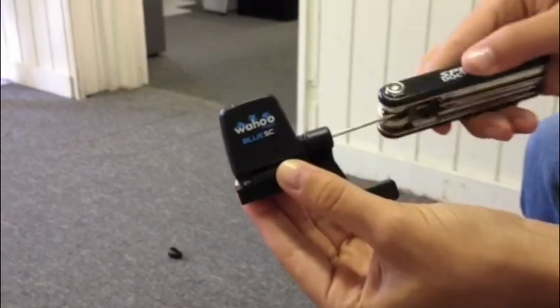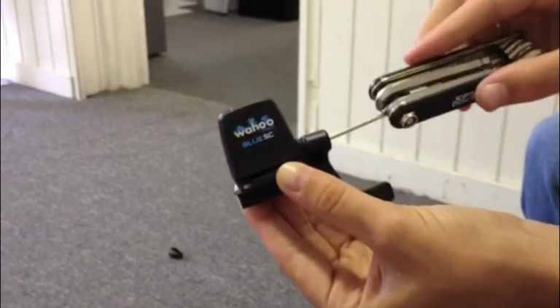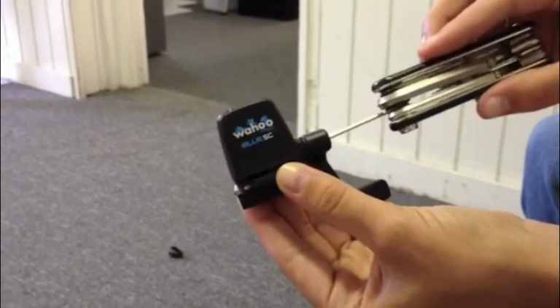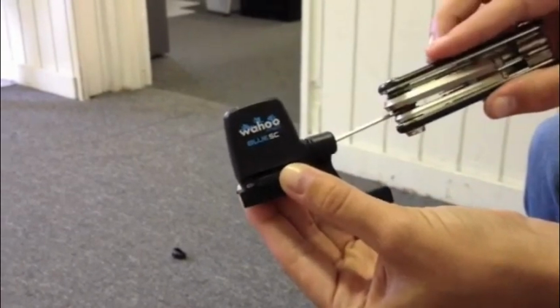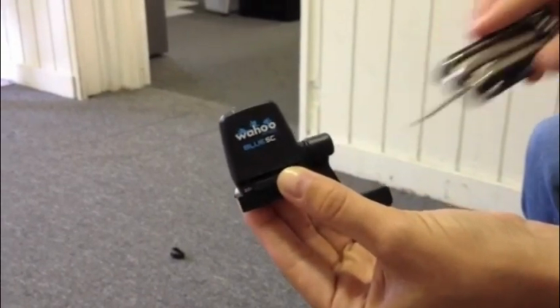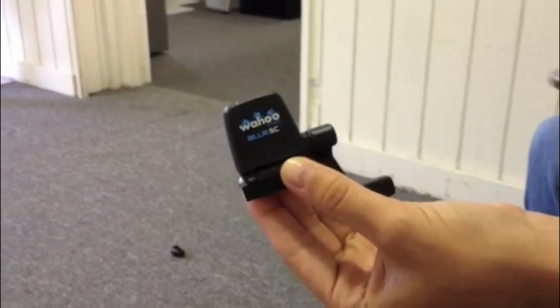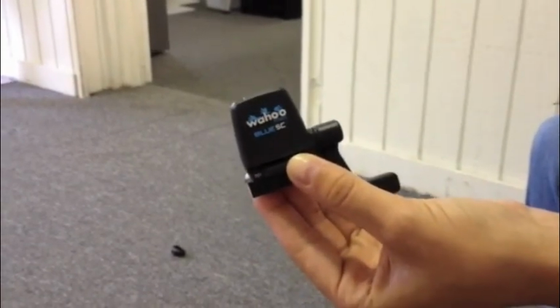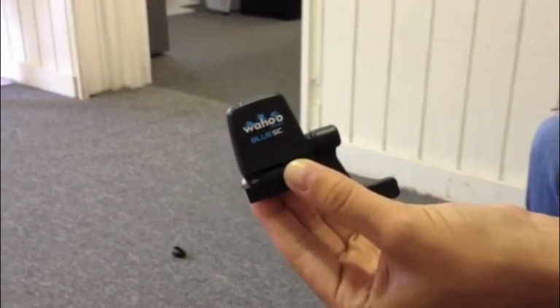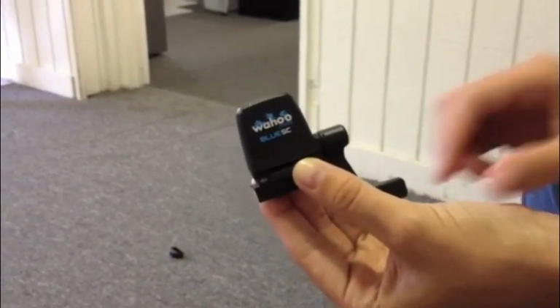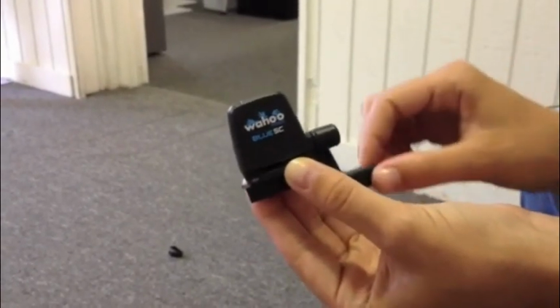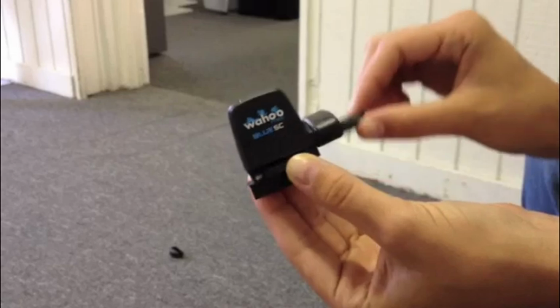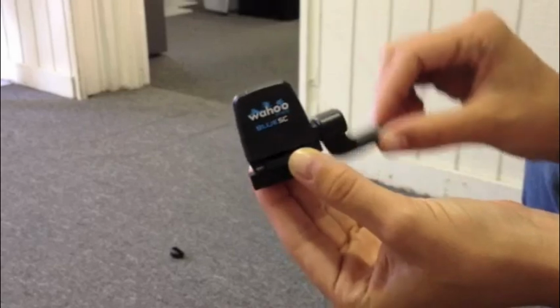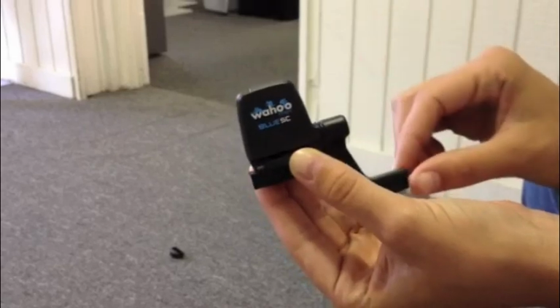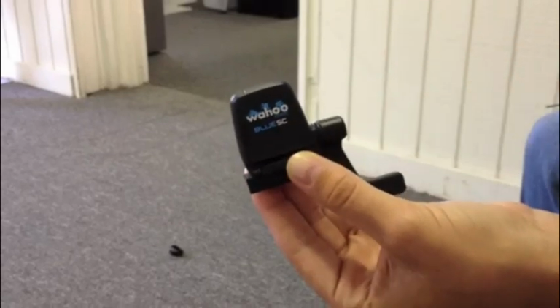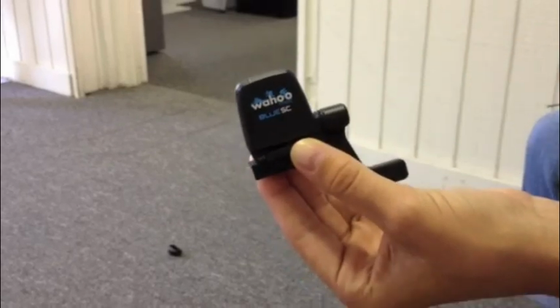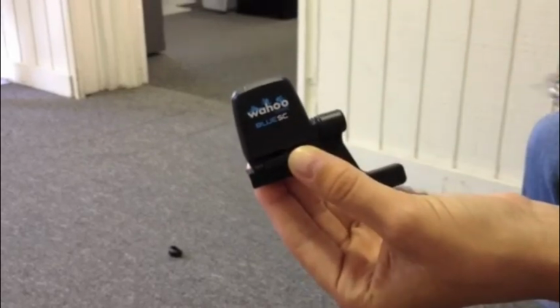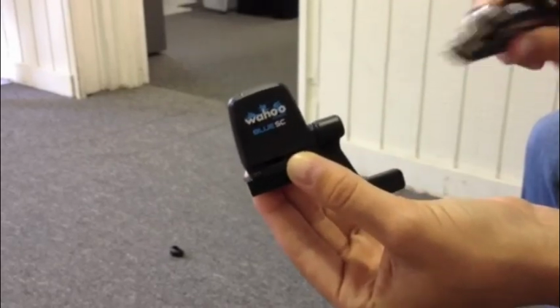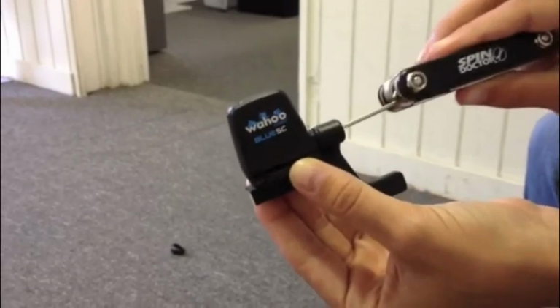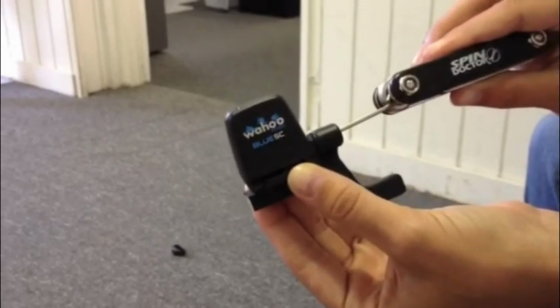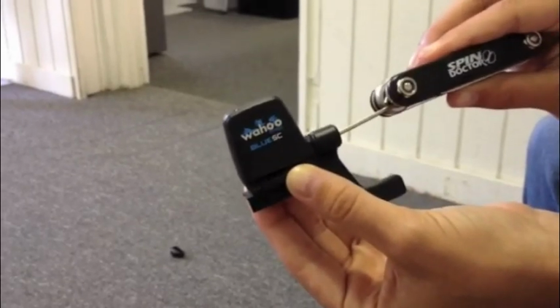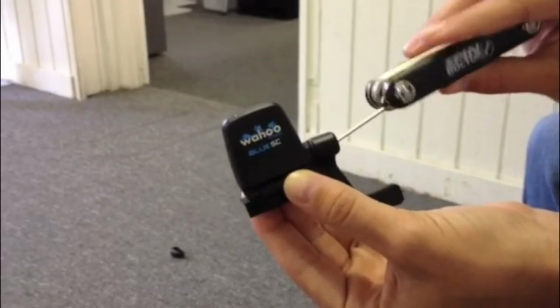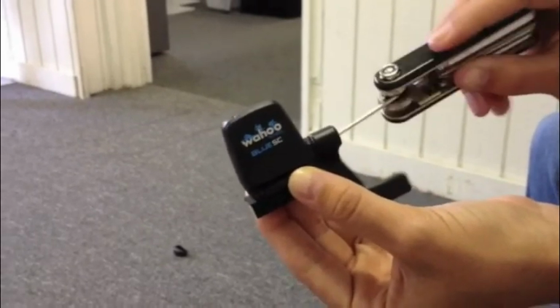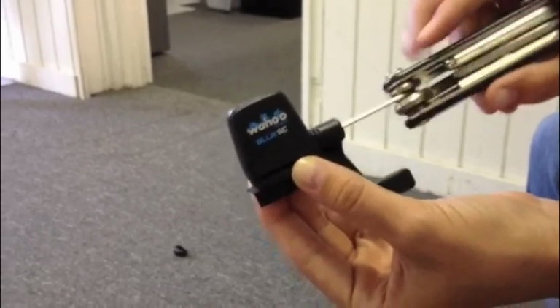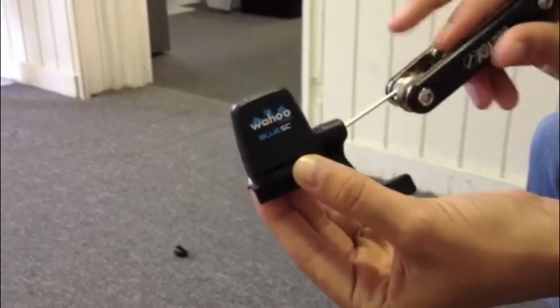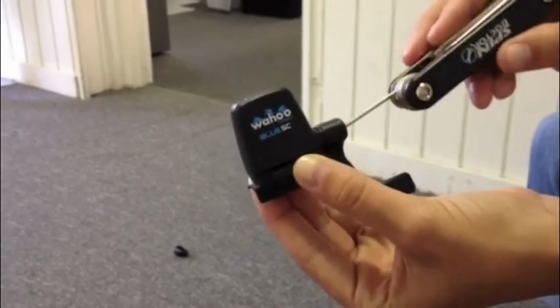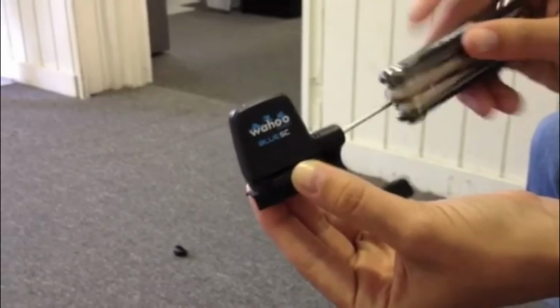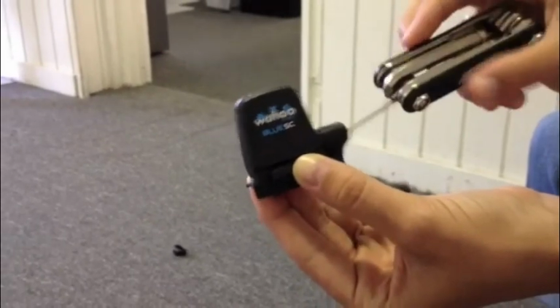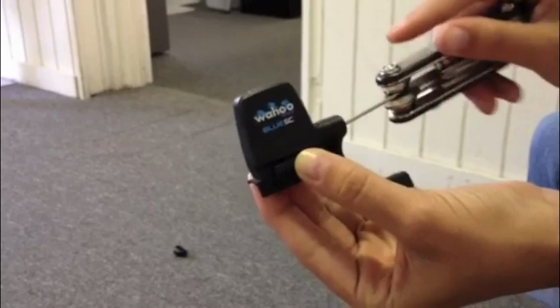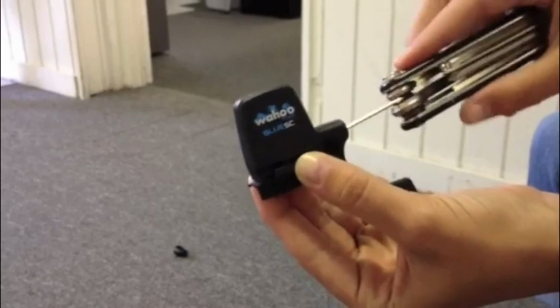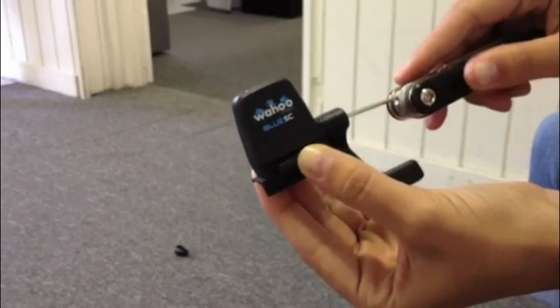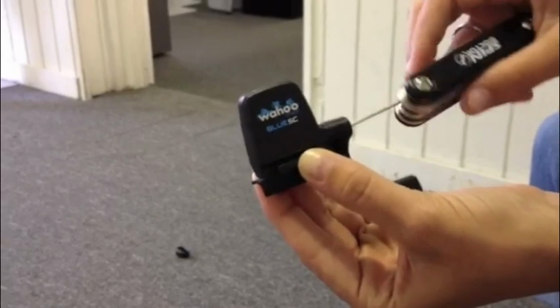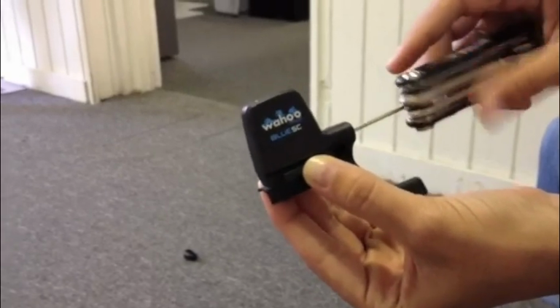You can do this by using a 2mm Allen wrench to loosen the arm, adjust it accordingly, and then go ahead and re-tighten that screw so it stays in place.